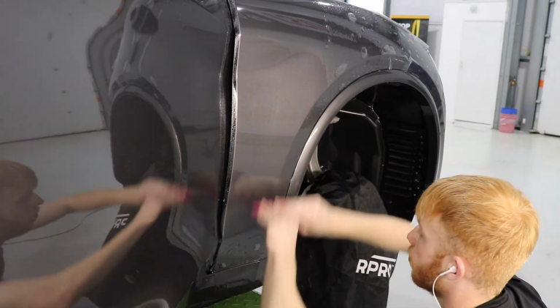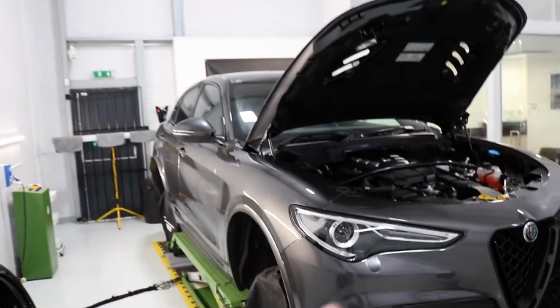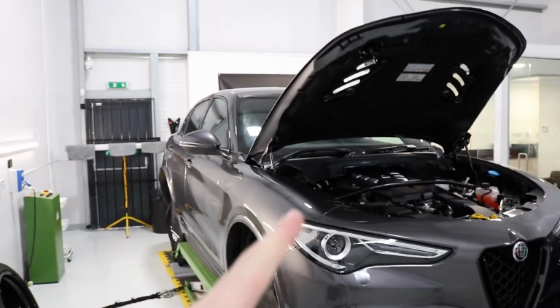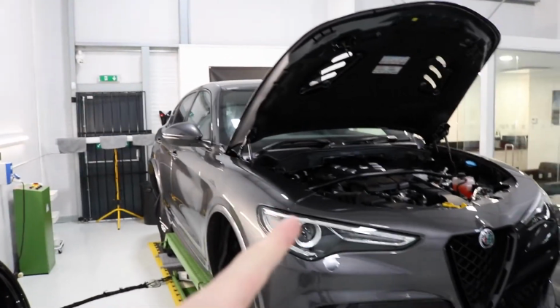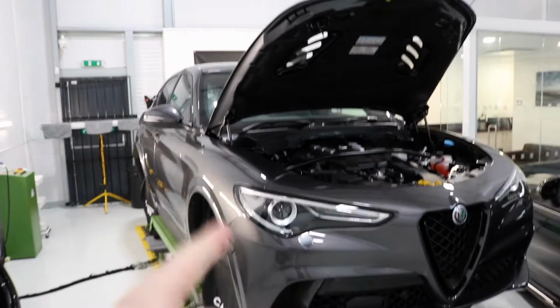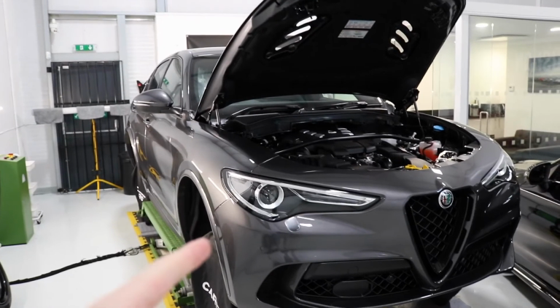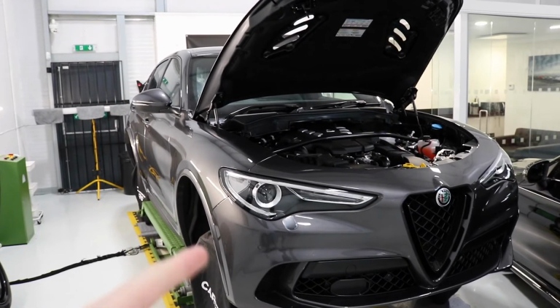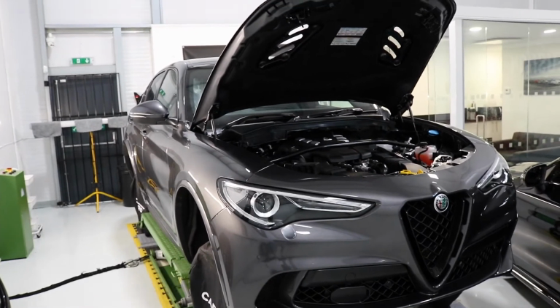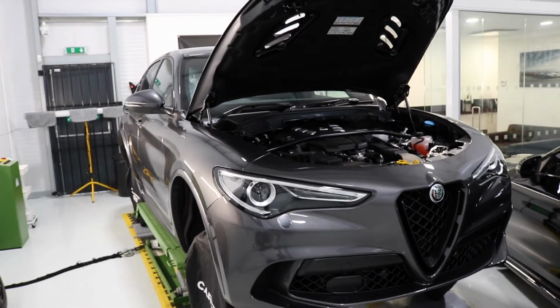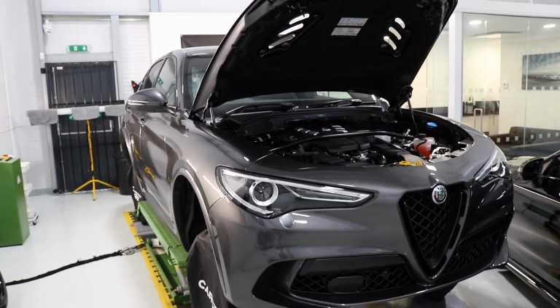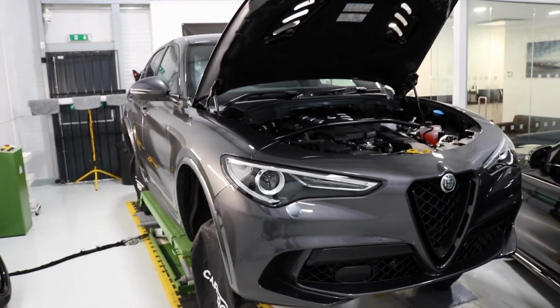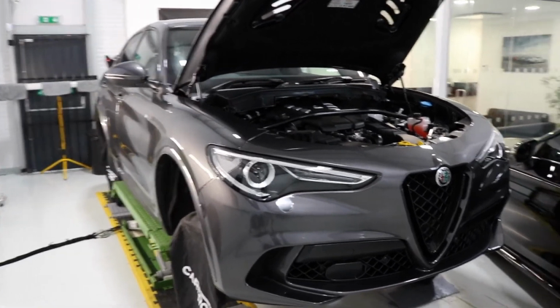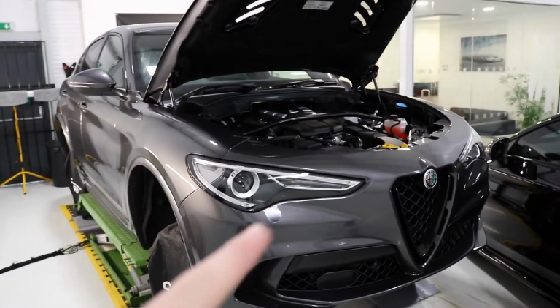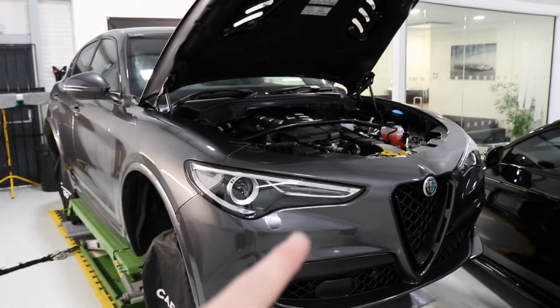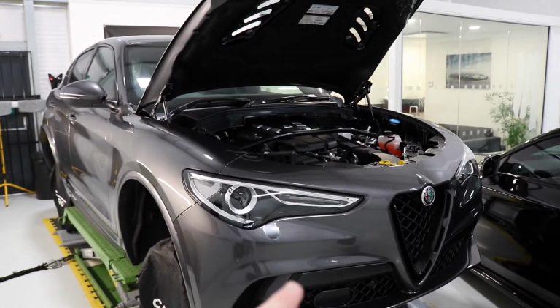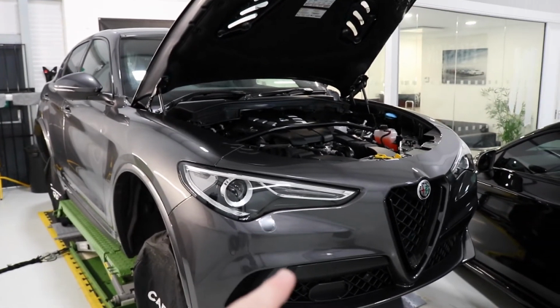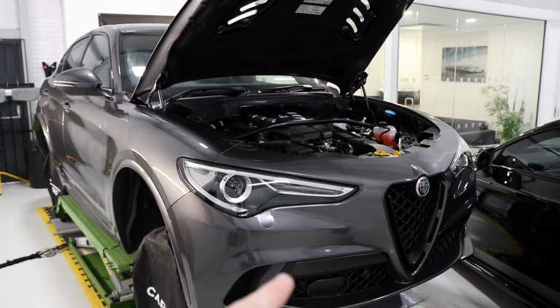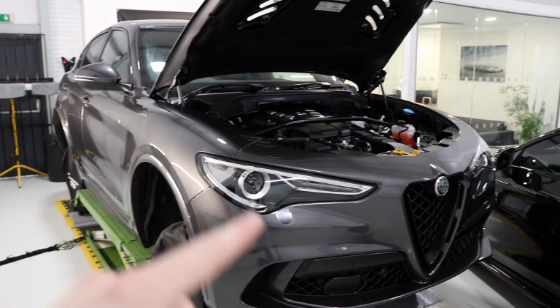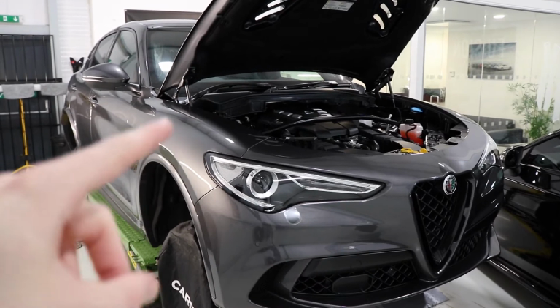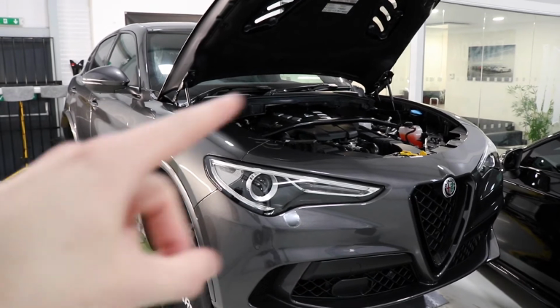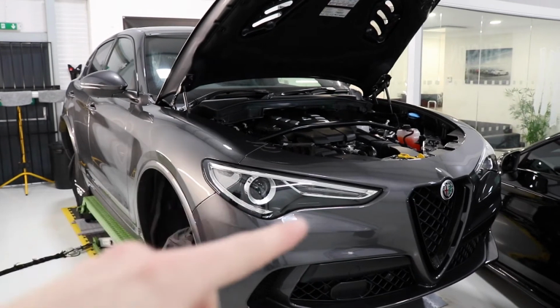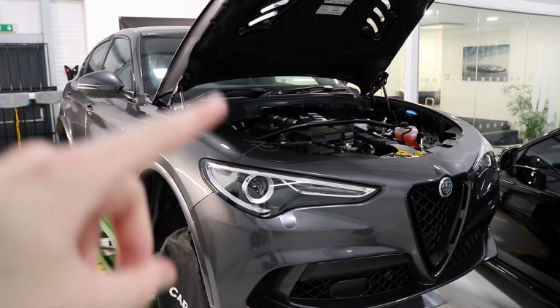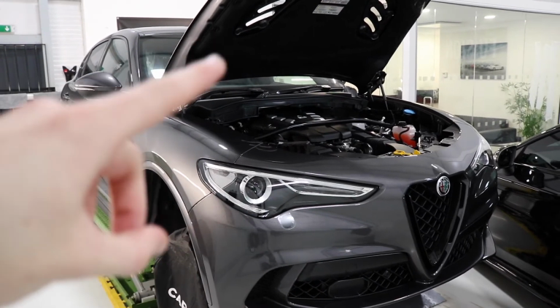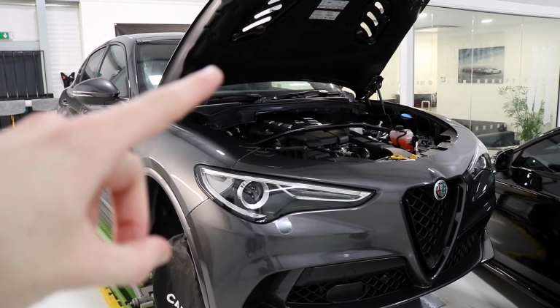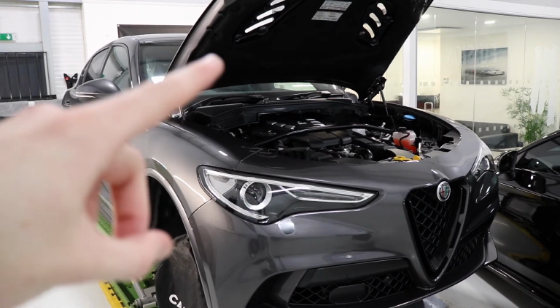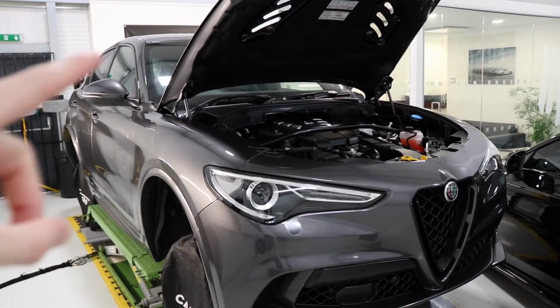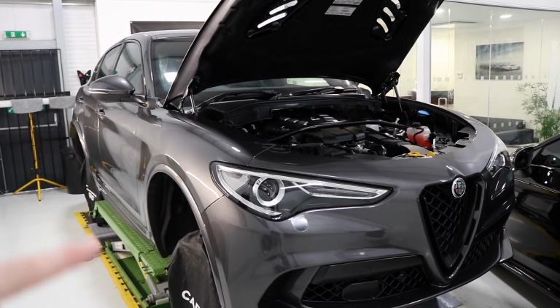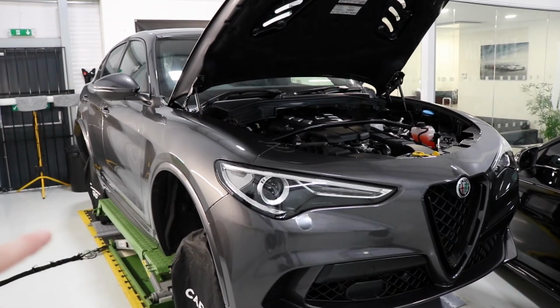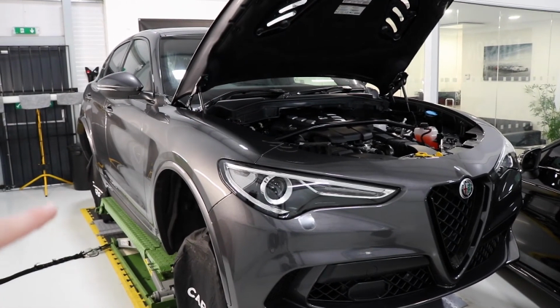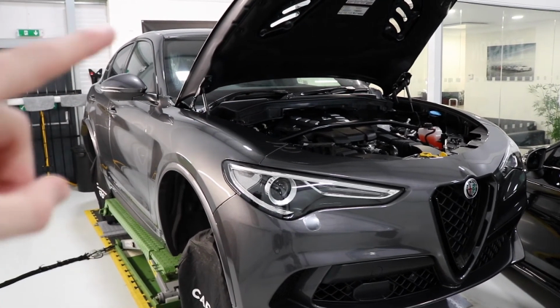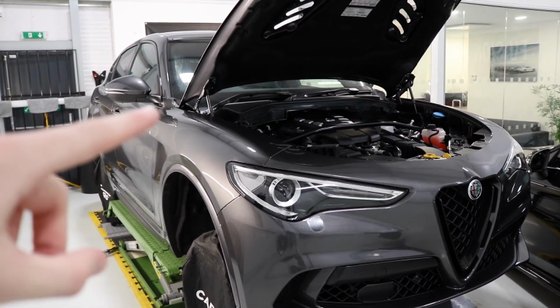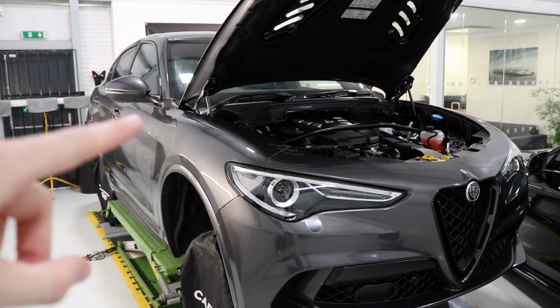Just to give you guys a quick update on the Stelvio PPF. I've done all the pieces to the bumper, both wings, part of the bonnet, the side skirts and the mirrors are done.